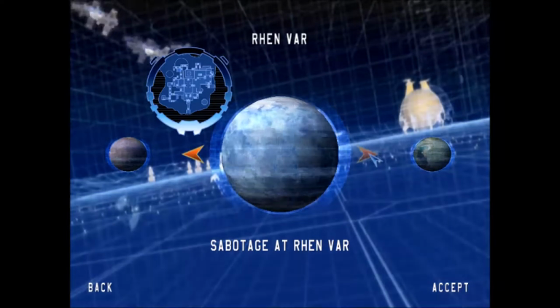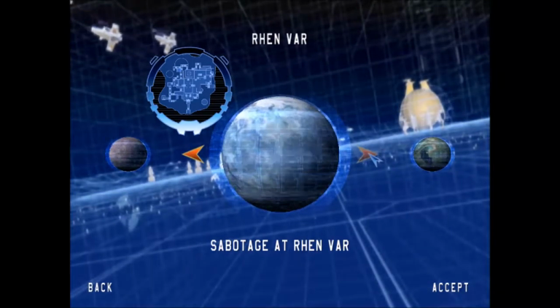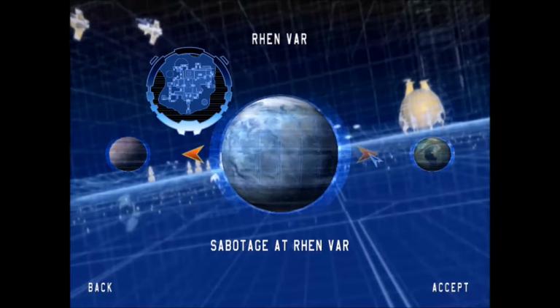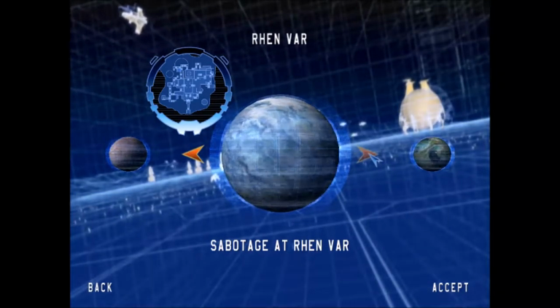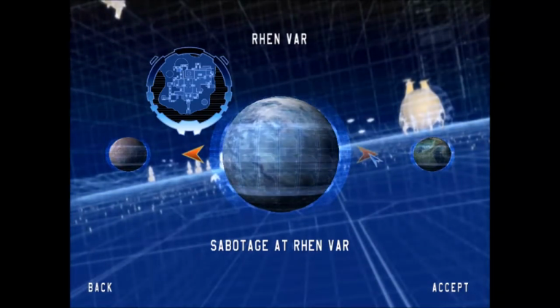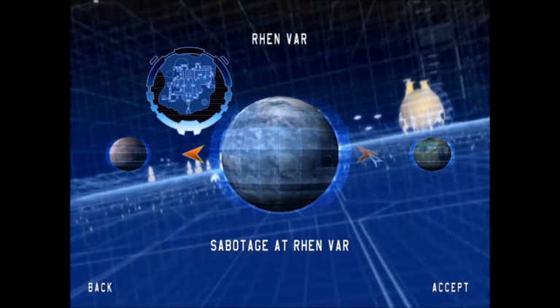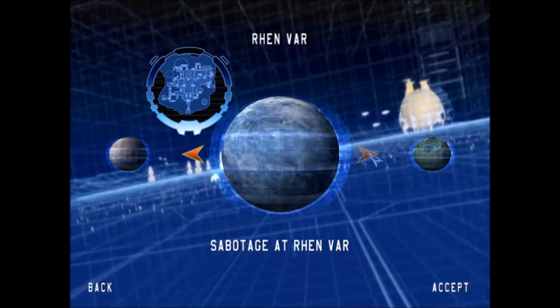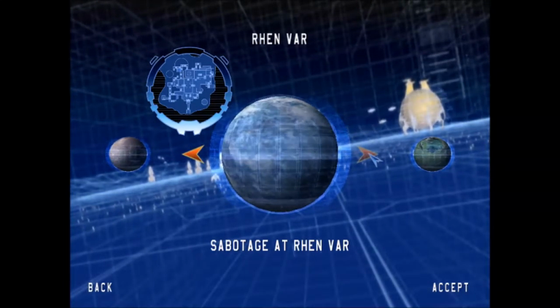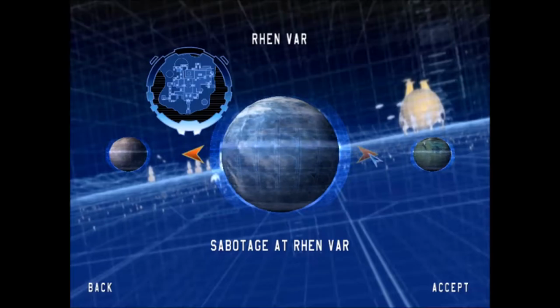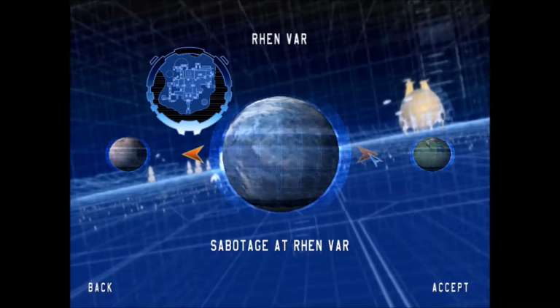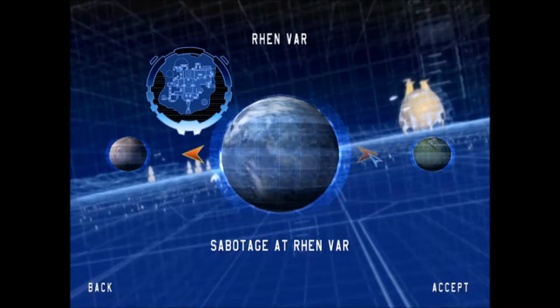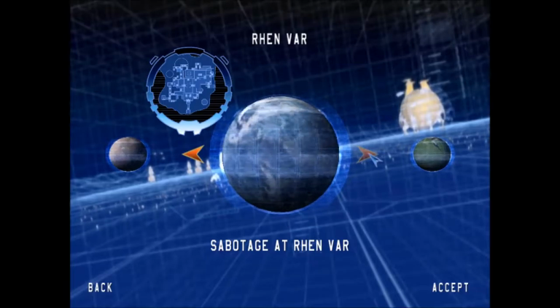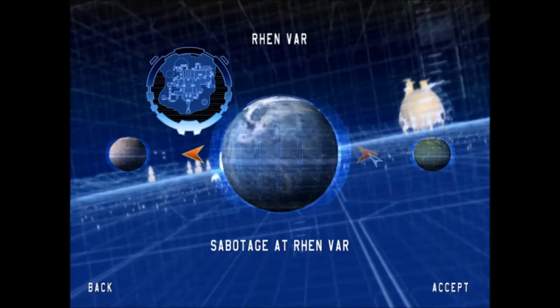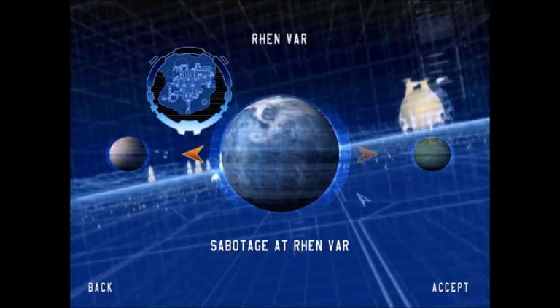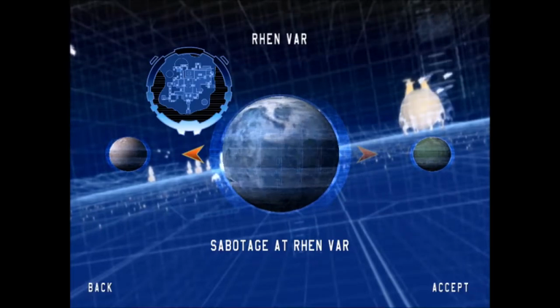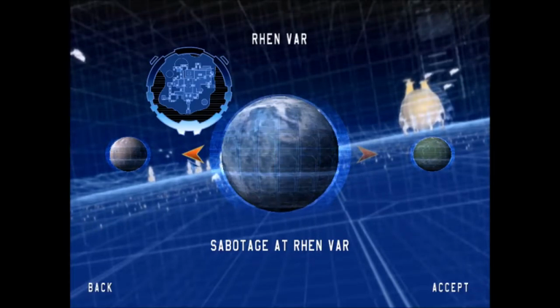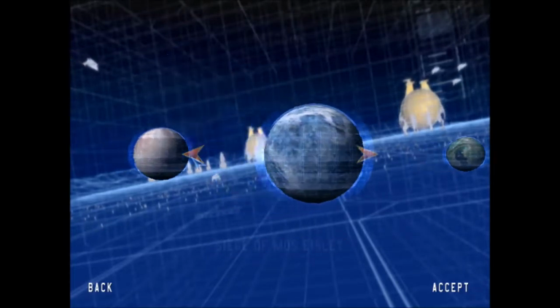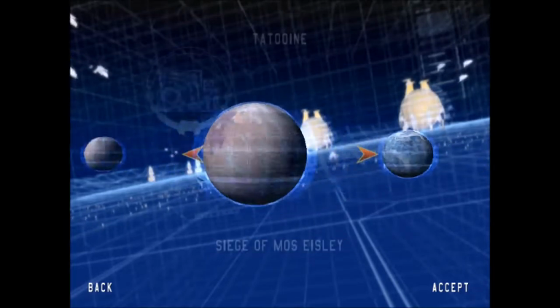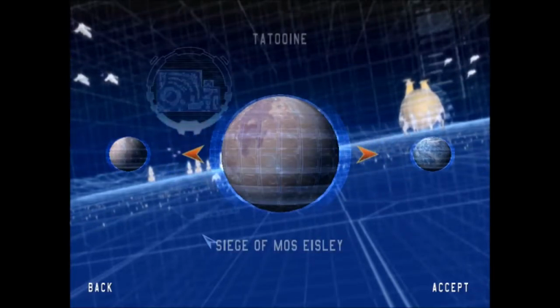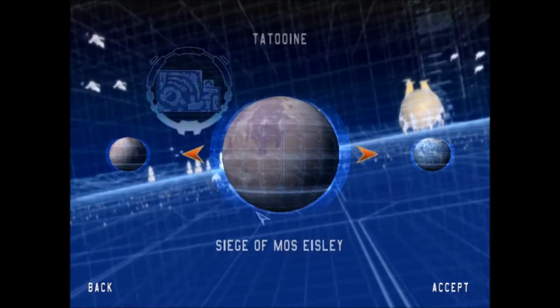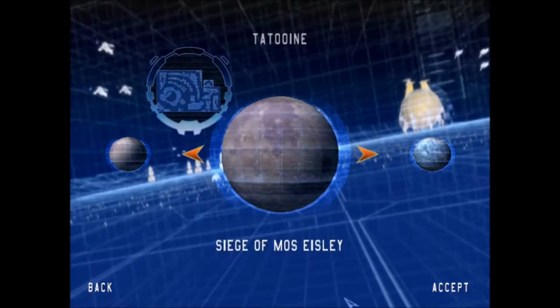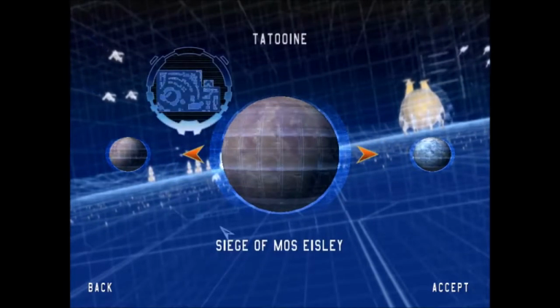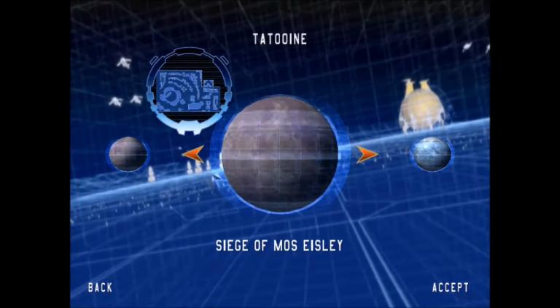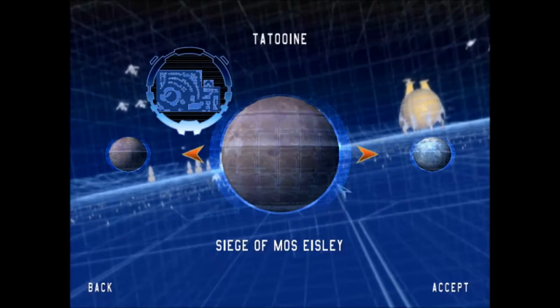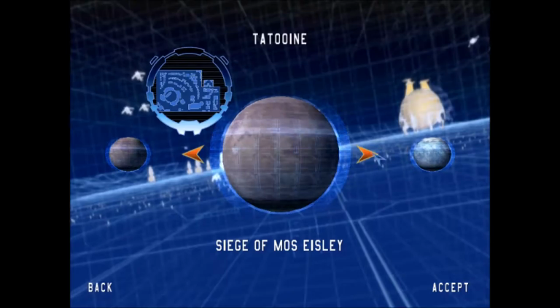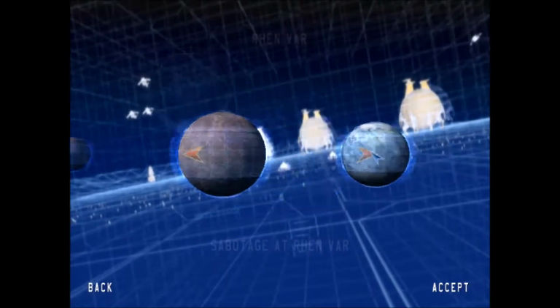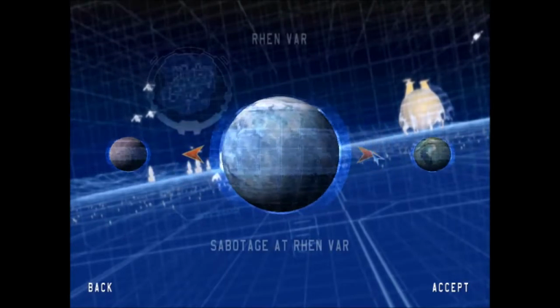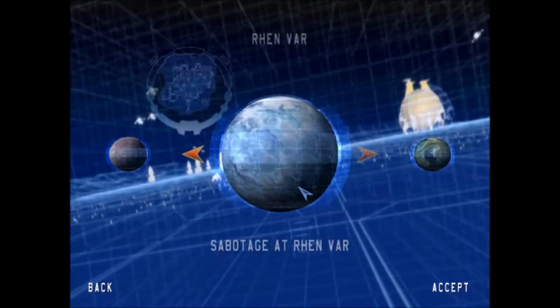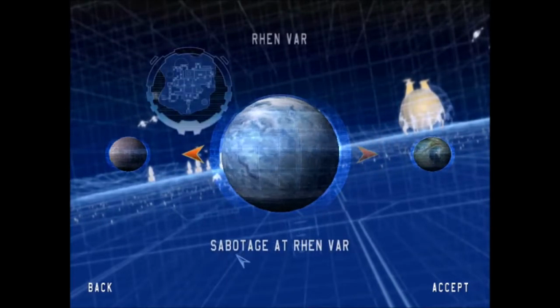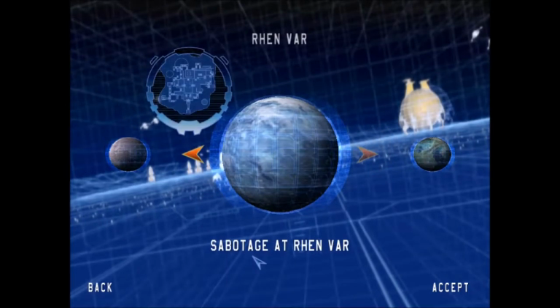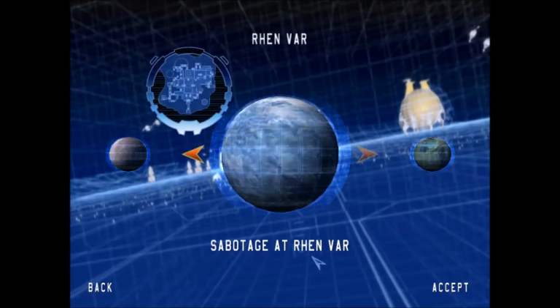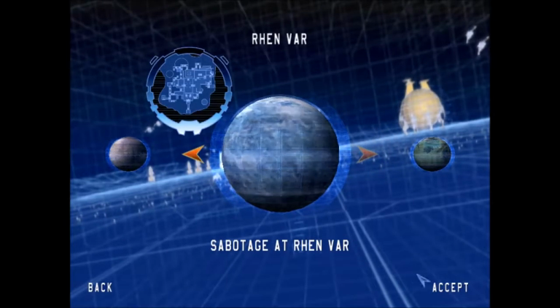Hello everyone, welcome back to Star Wars Battlefront Classic Campaign Part 10. Last episode, we finished off the siege of Mos Eisley, and now we're moving on to Sabotage at Renvar.